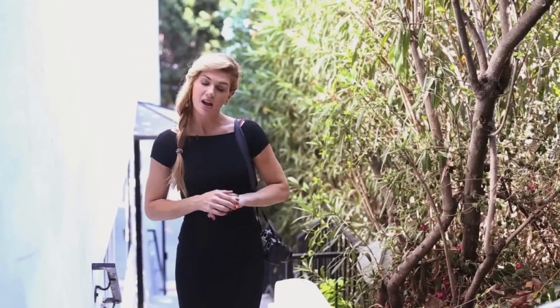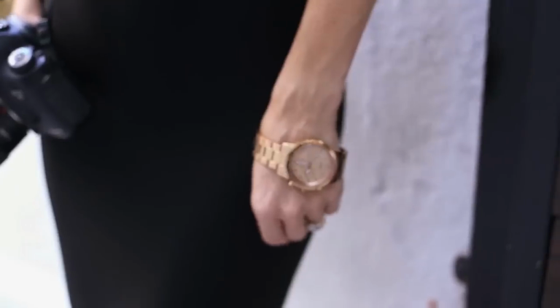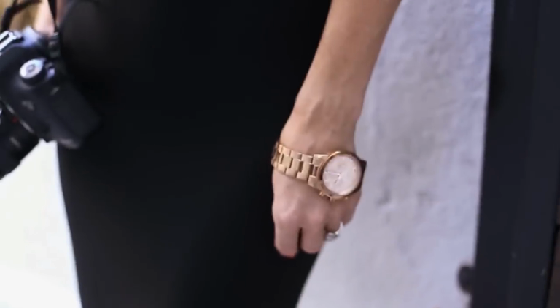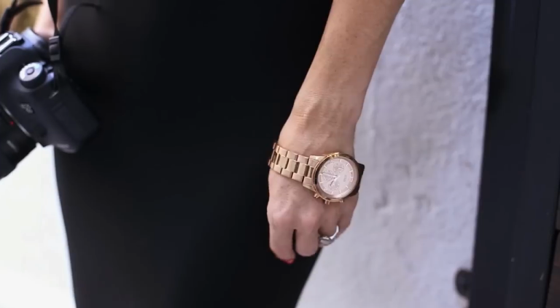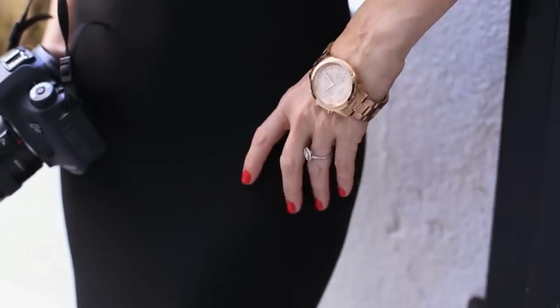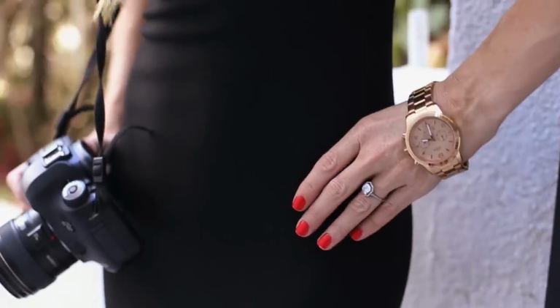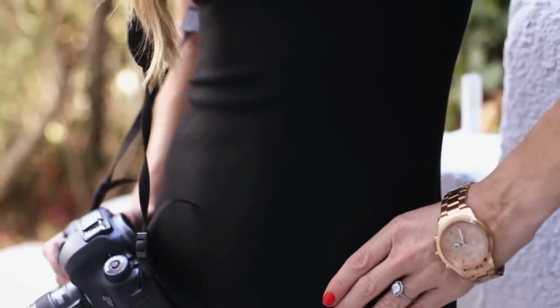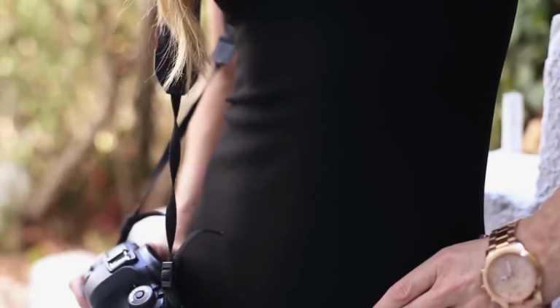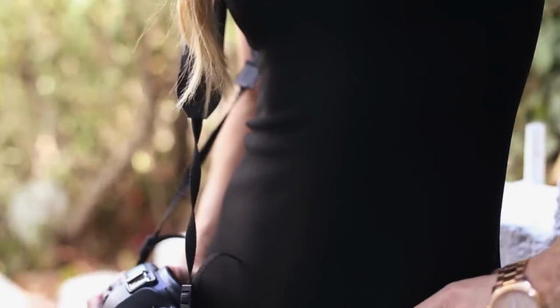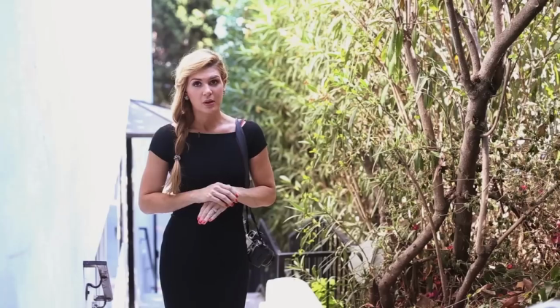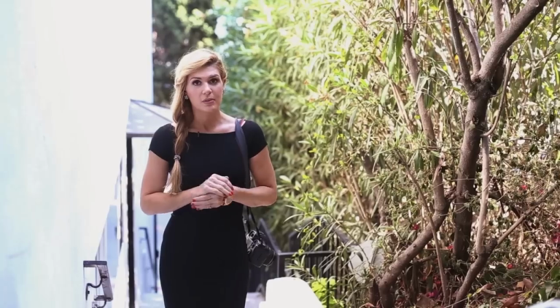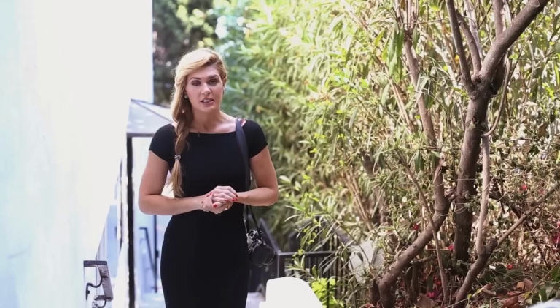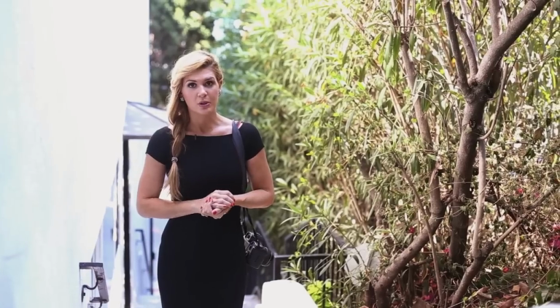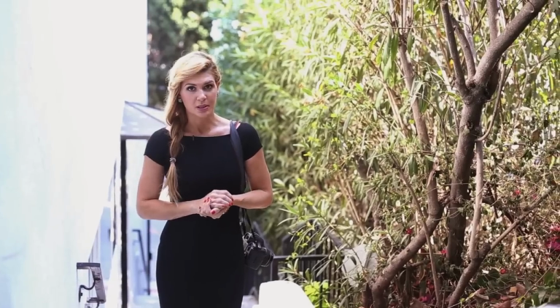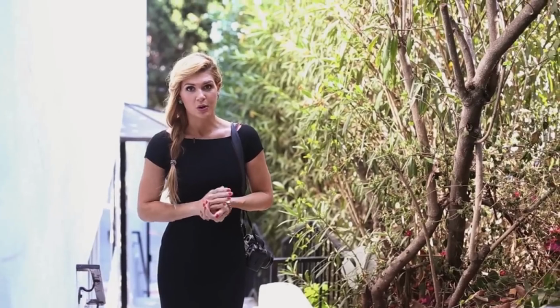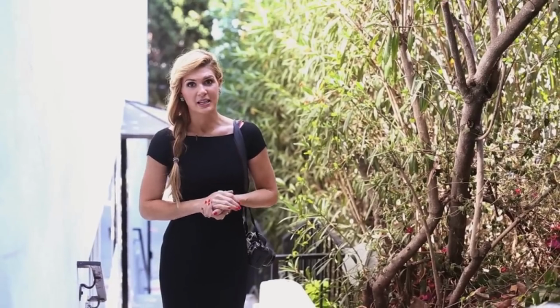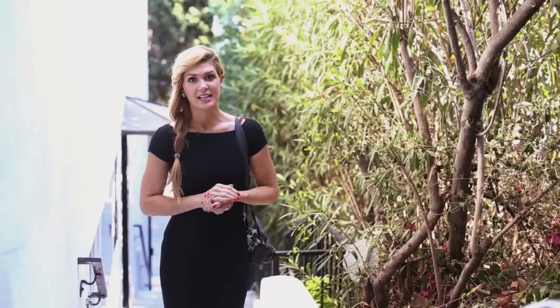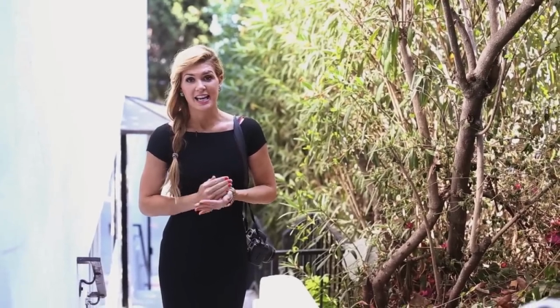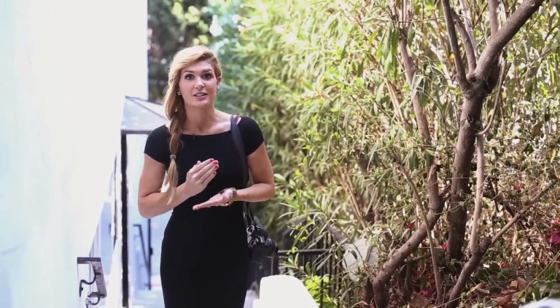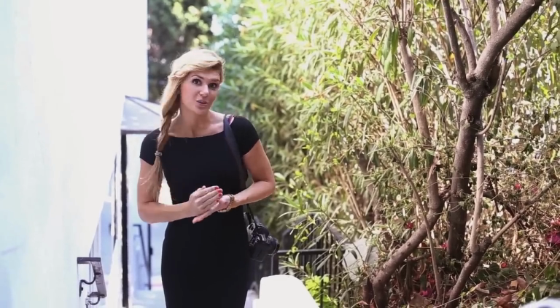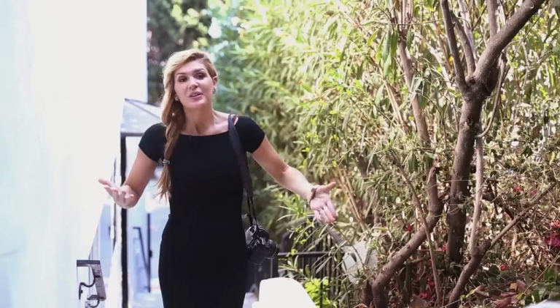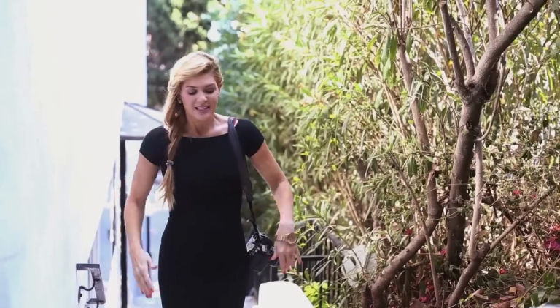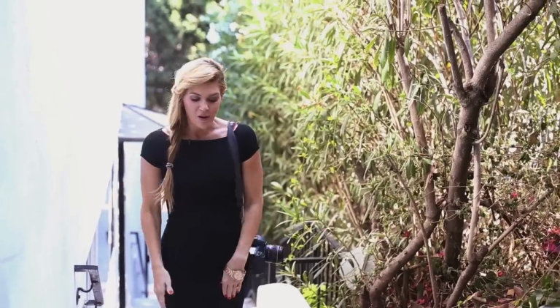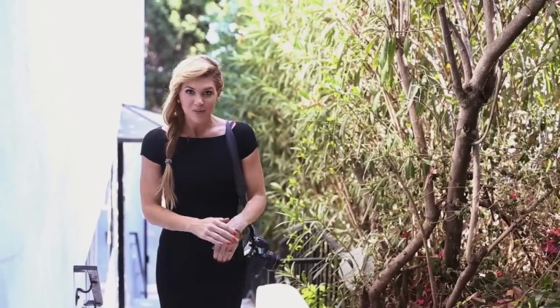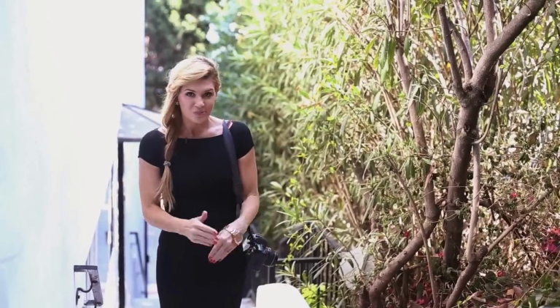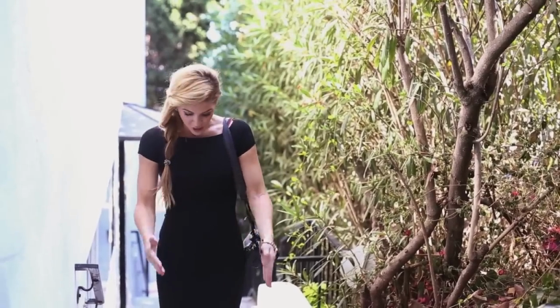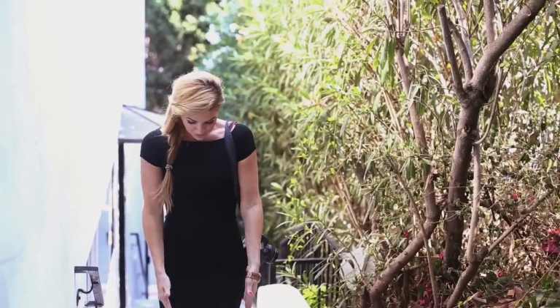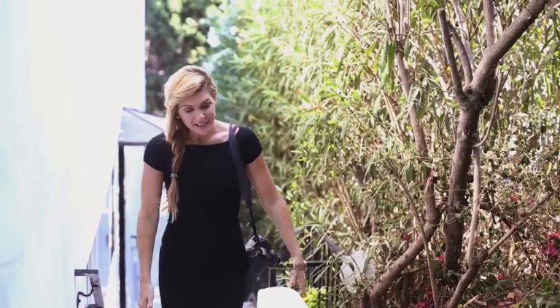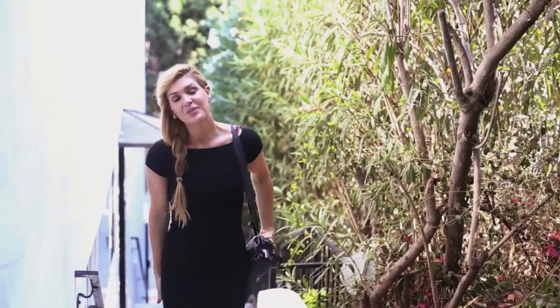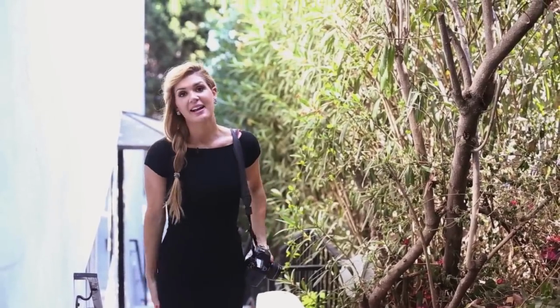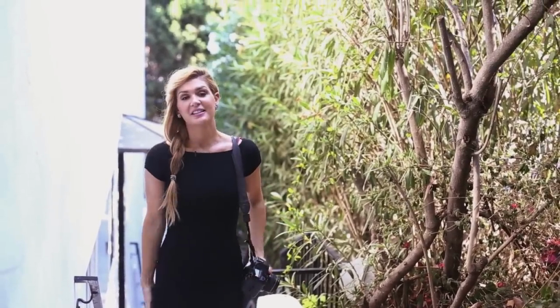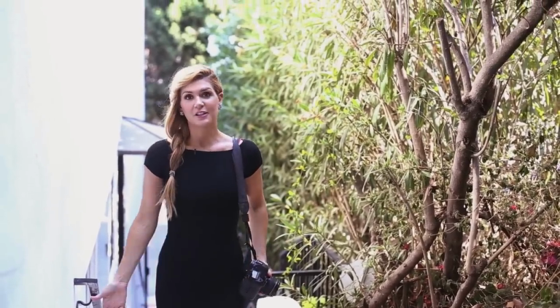As a wedding photographer, one of the things you're most responsible for on the wedding day is staying on schedule, so always wear a watch and always wear flats. I think this is a great dress for a really nice, formal wedding.